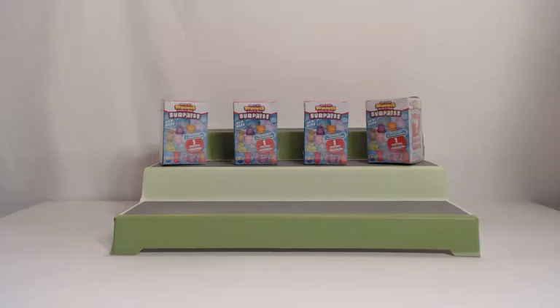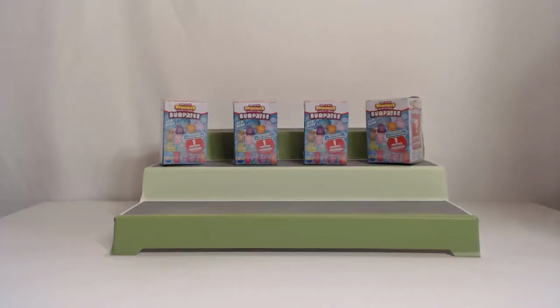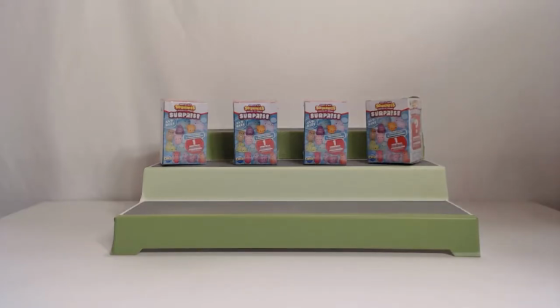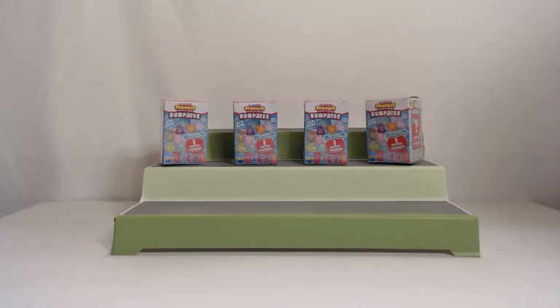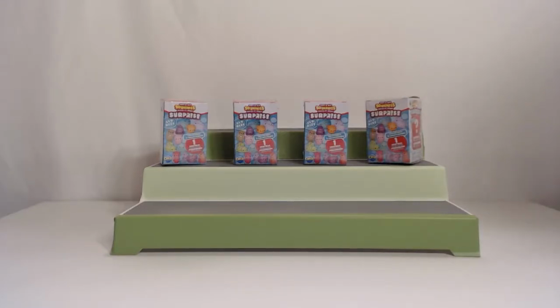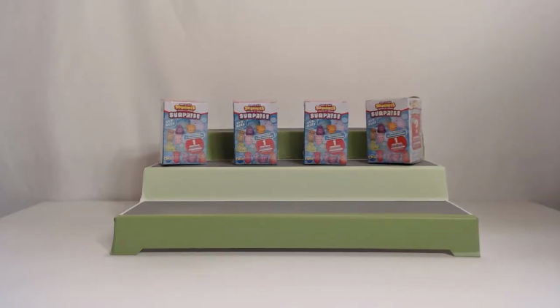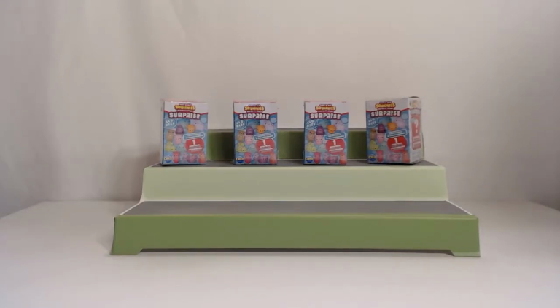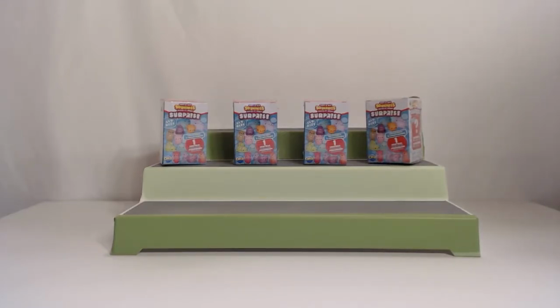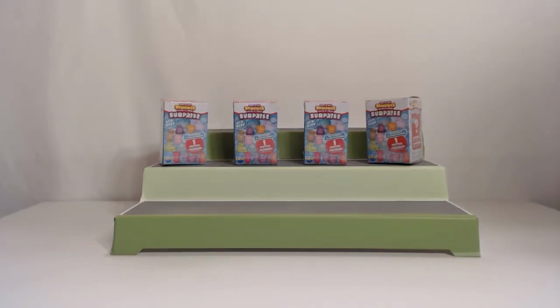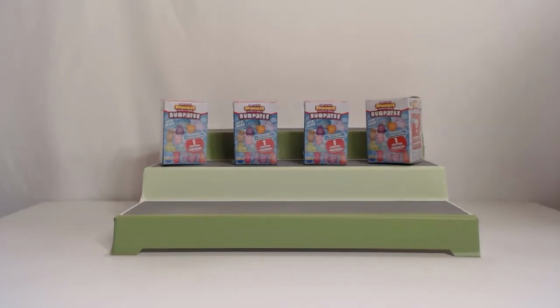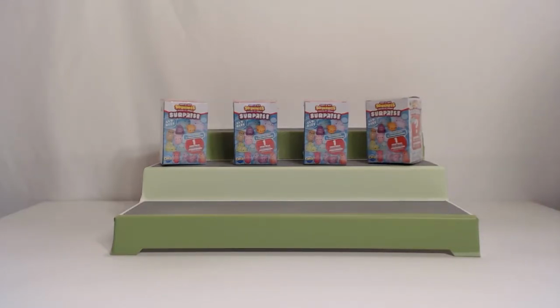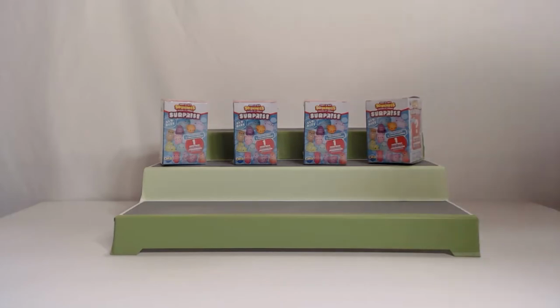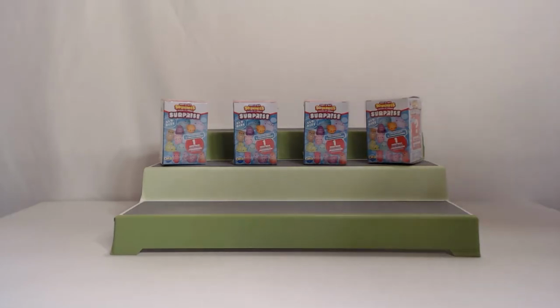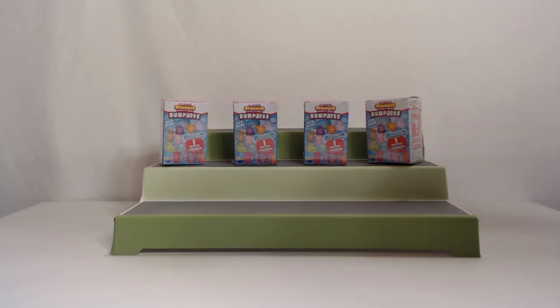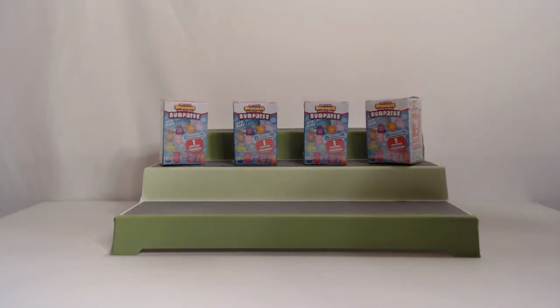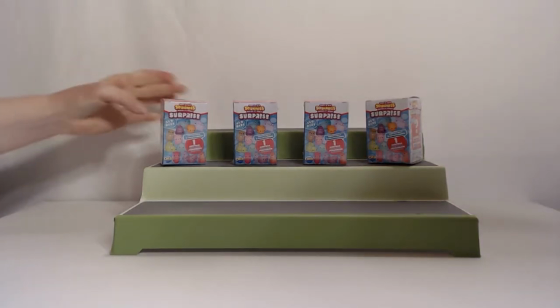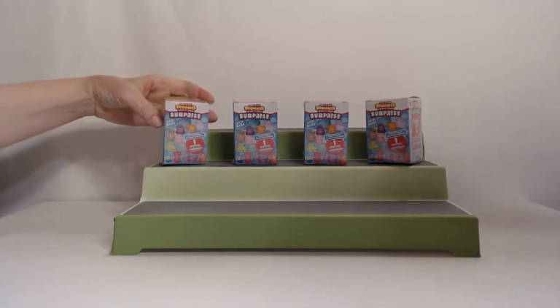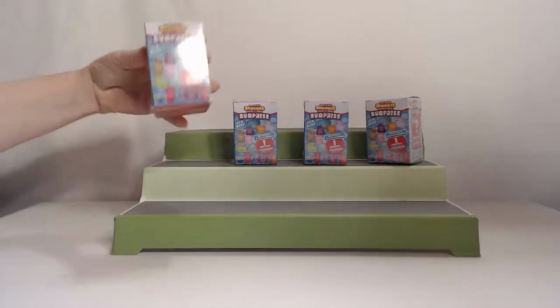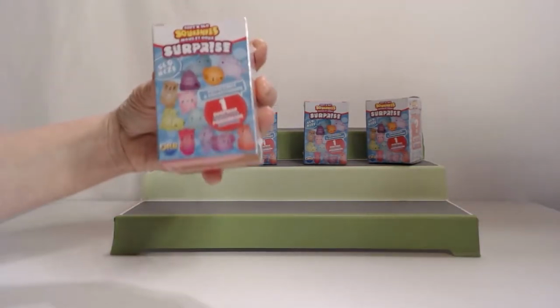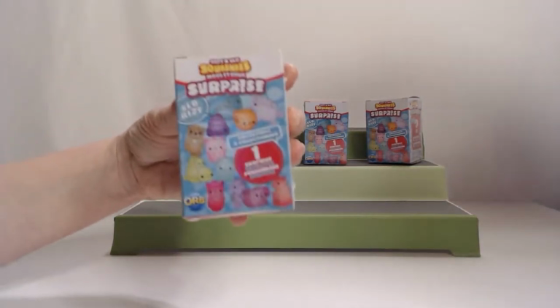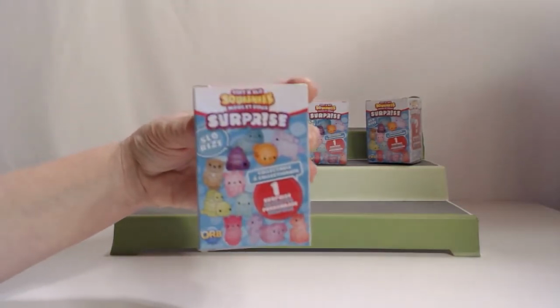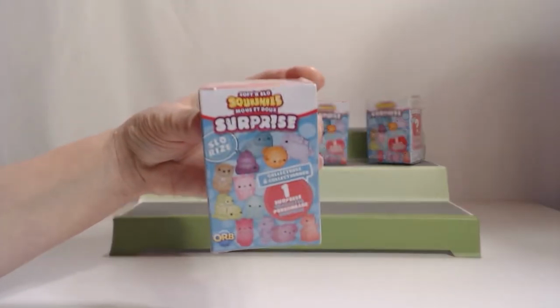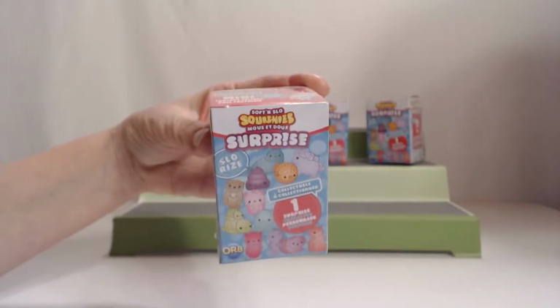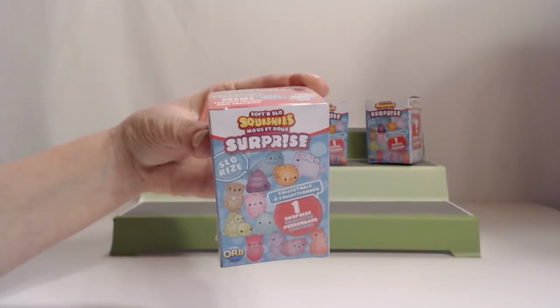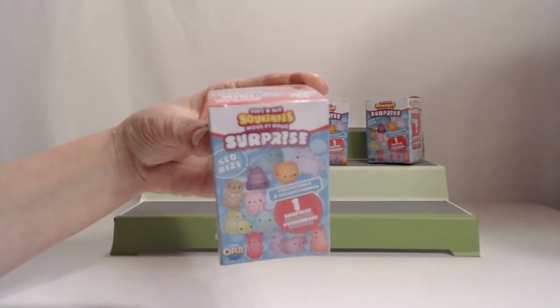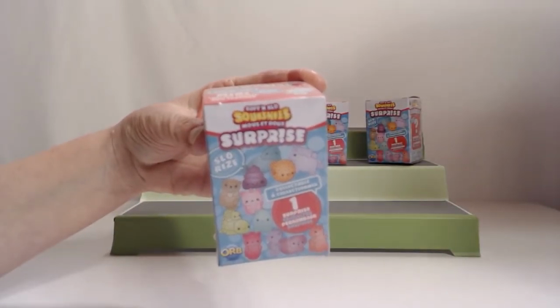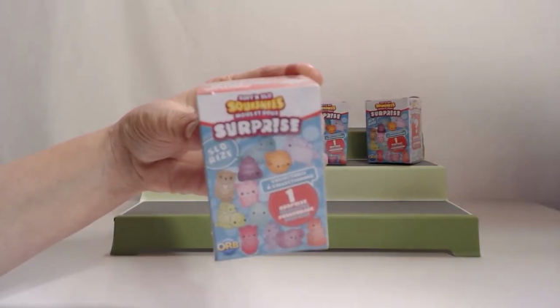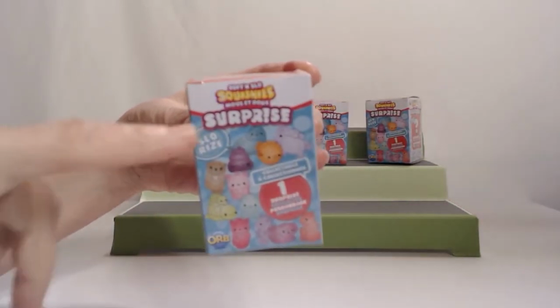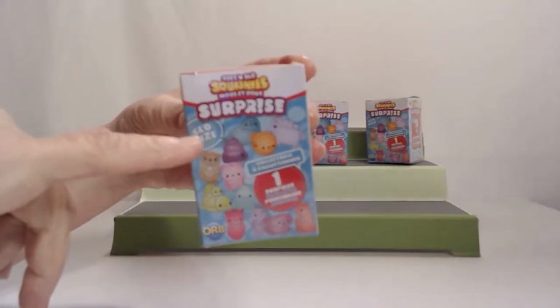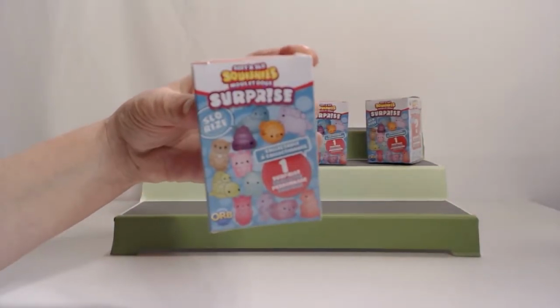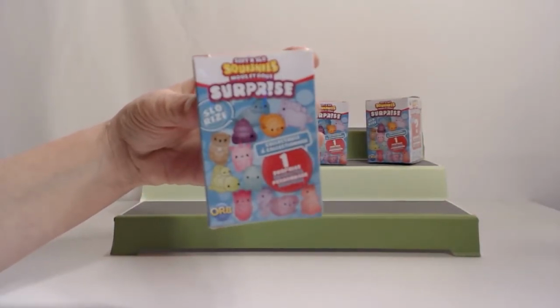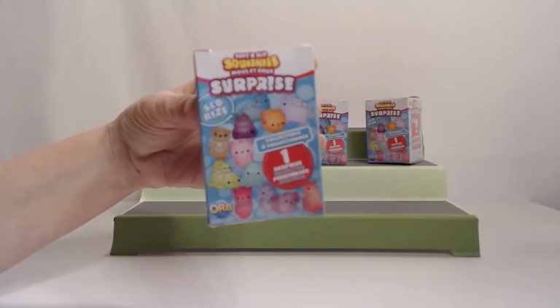Welcome back to Two Peas Unboxing. My name is Jennifer. And I'm Jean. Today we have some squishies — a surprise — and they're from series number eight. They say slow rise, slow rise squishies.